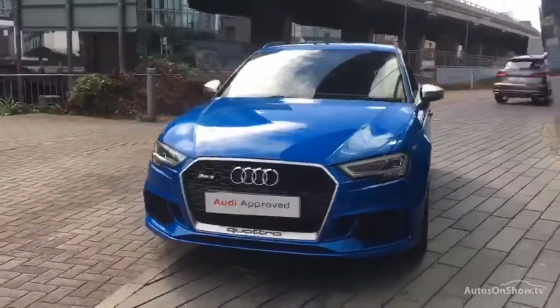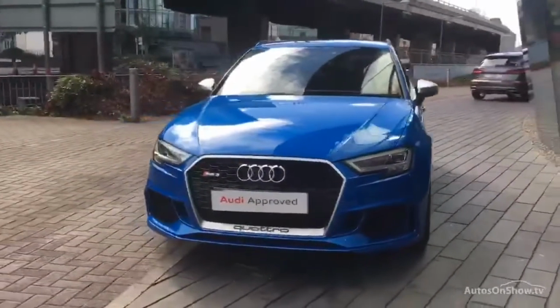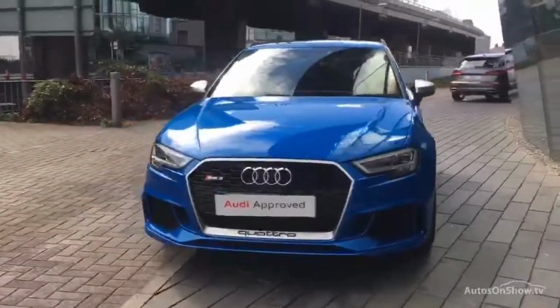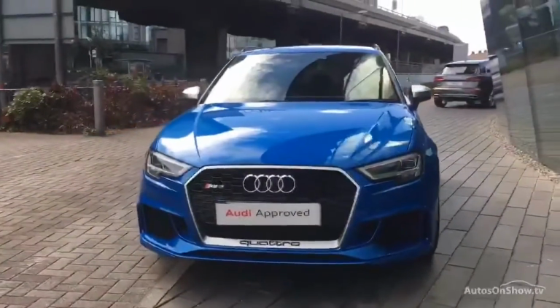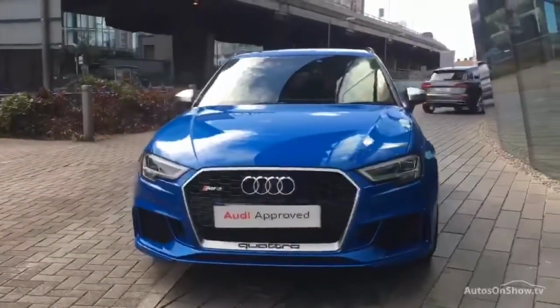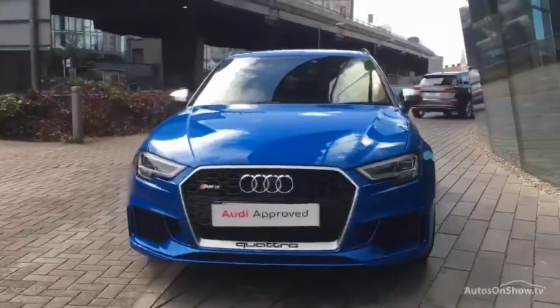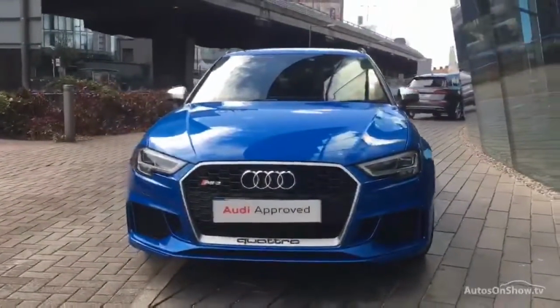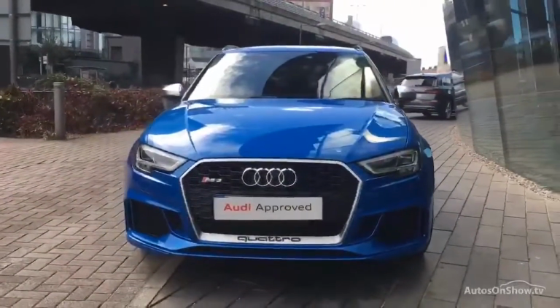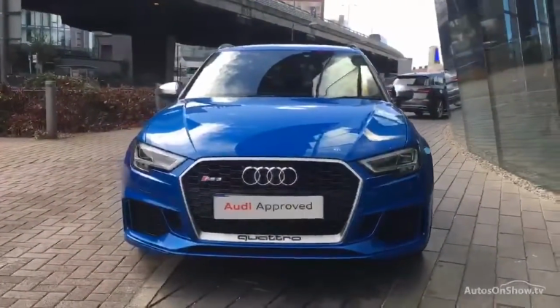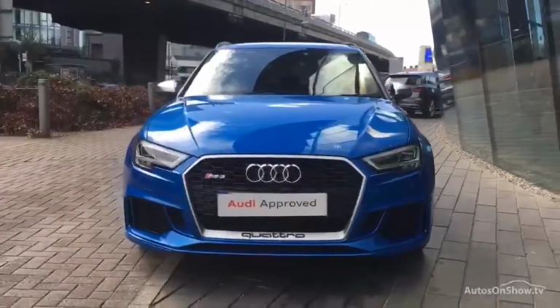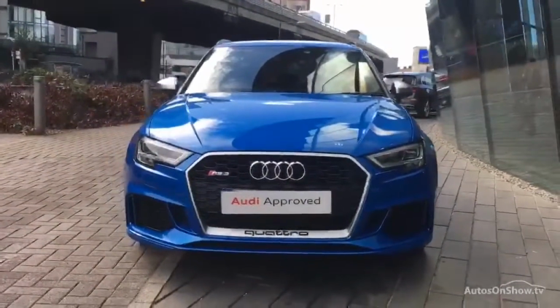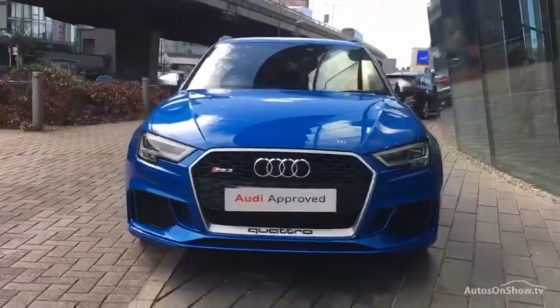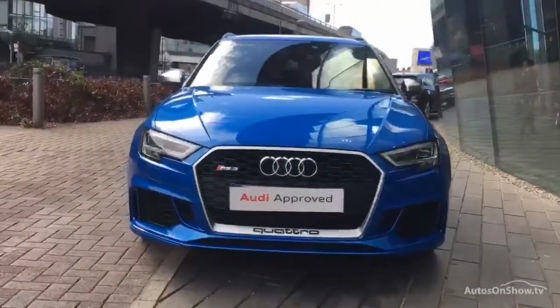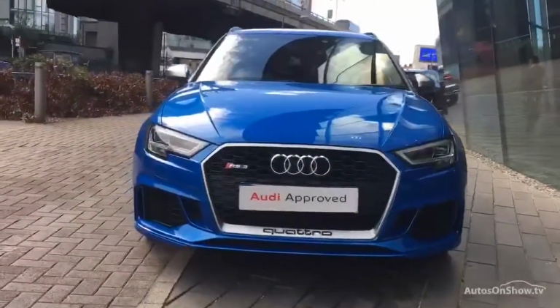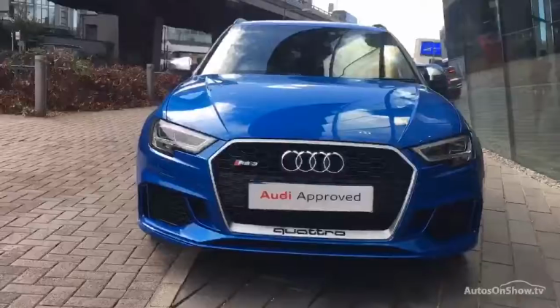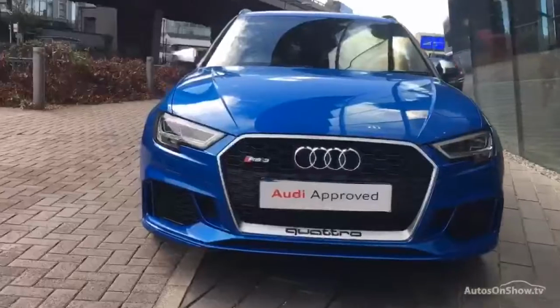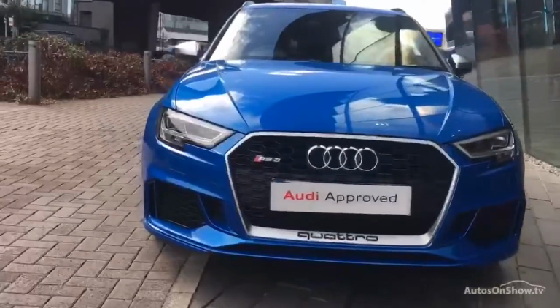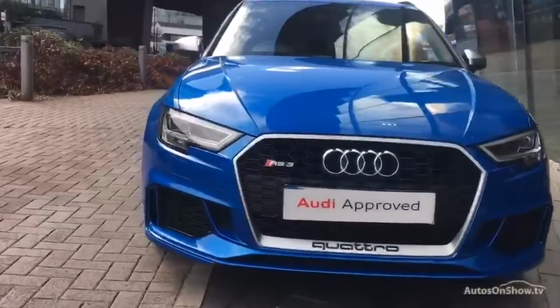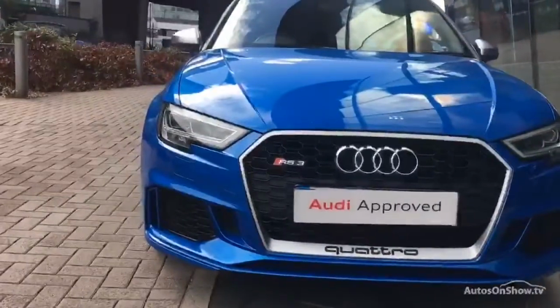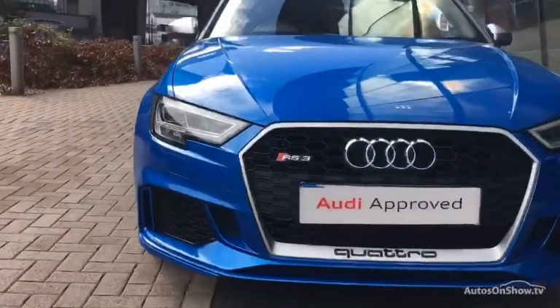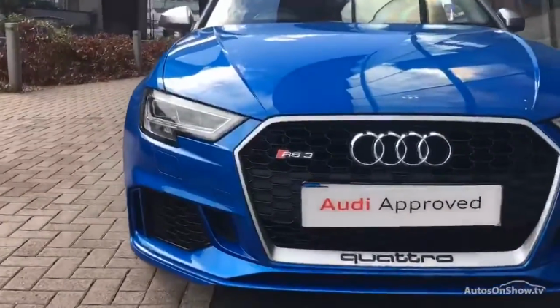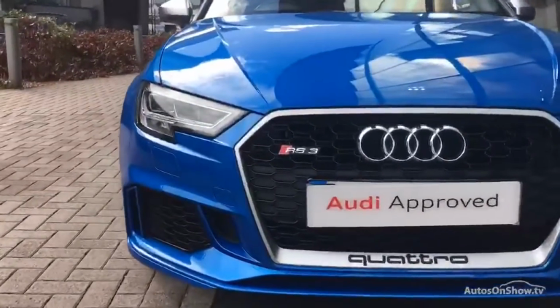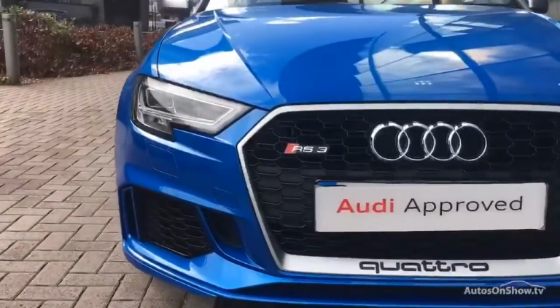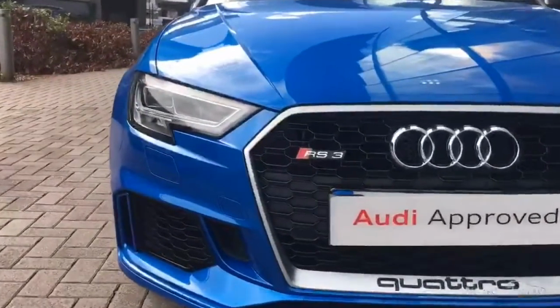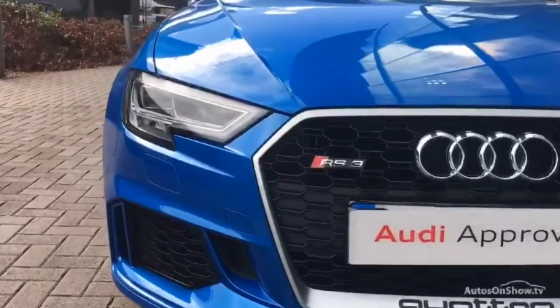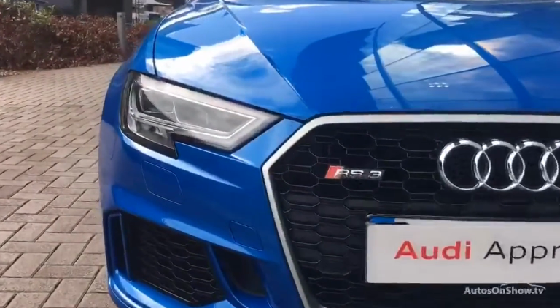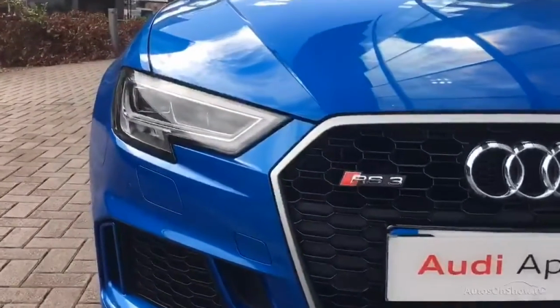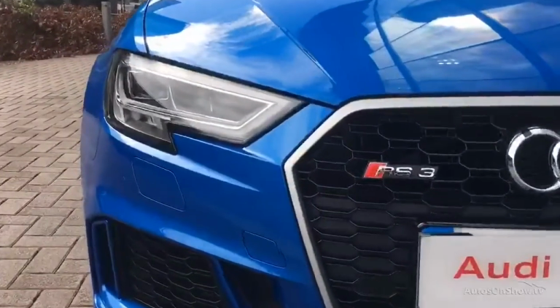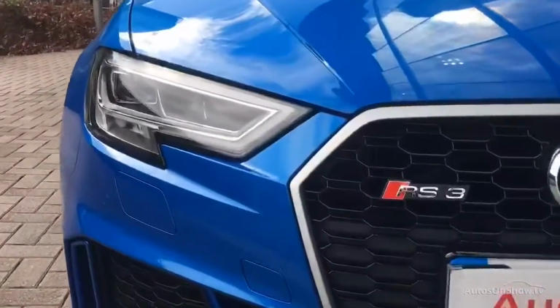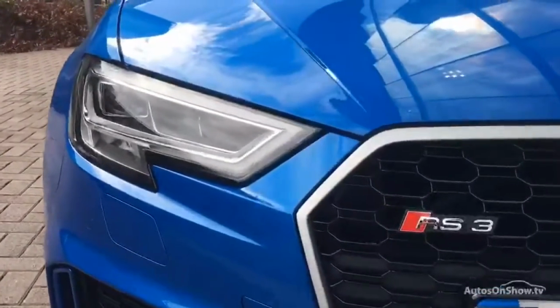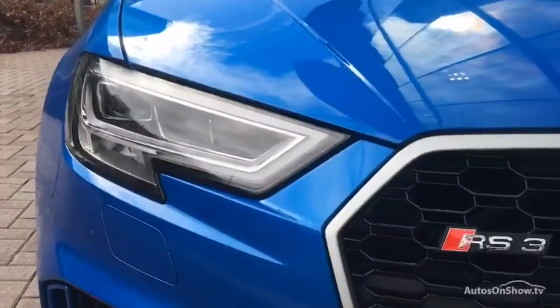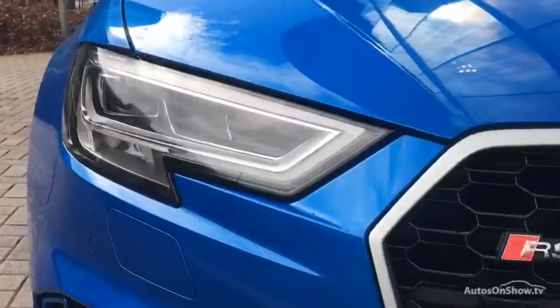Simple financing options tailored to suit every individual — all ensuring there are no distractions from the thrill of driving your new purchase.